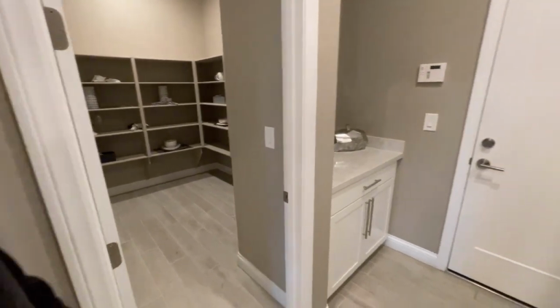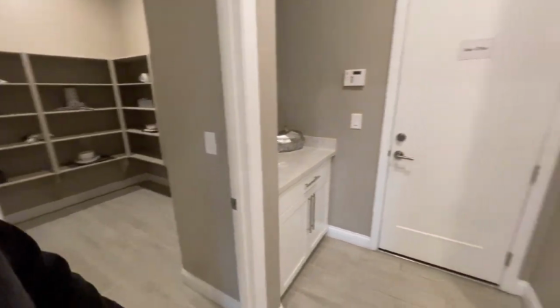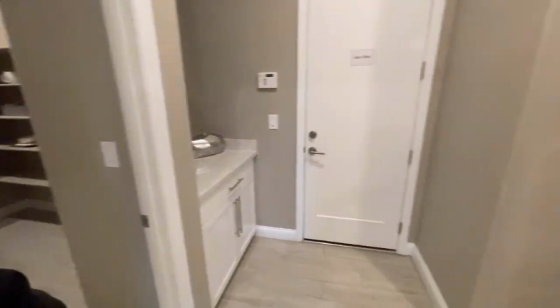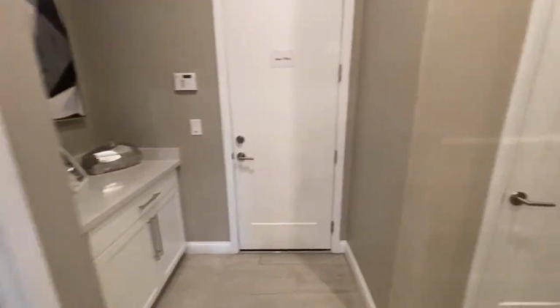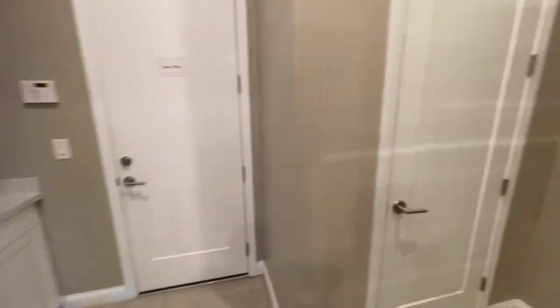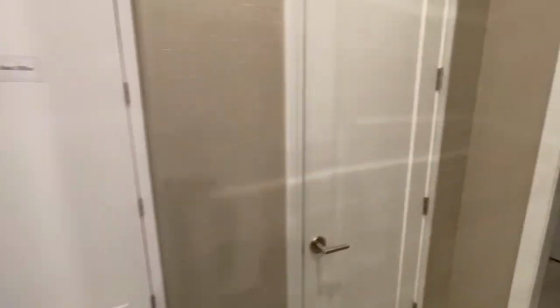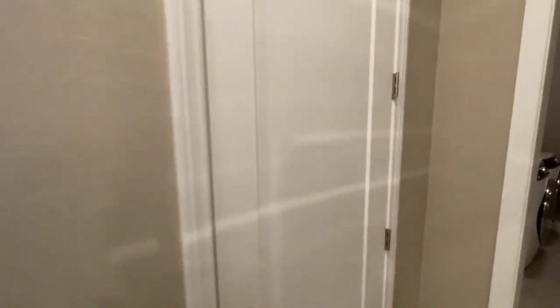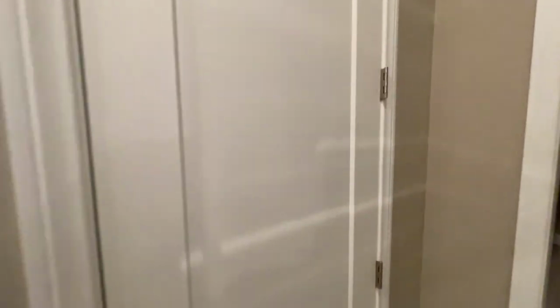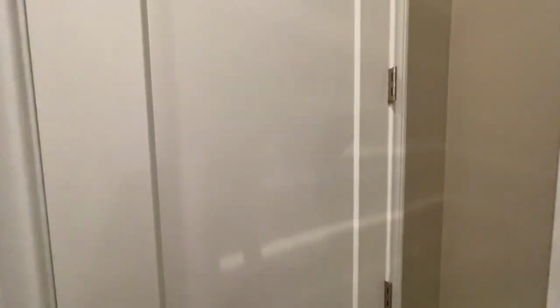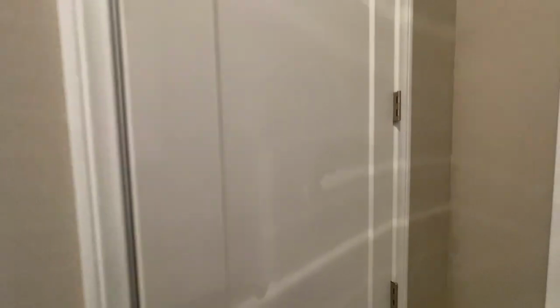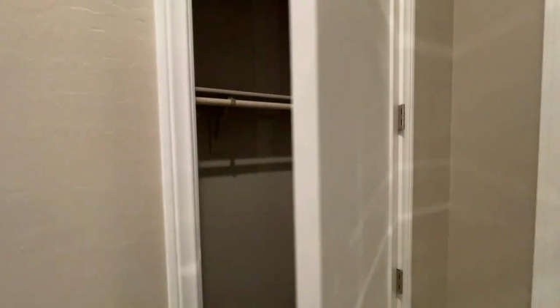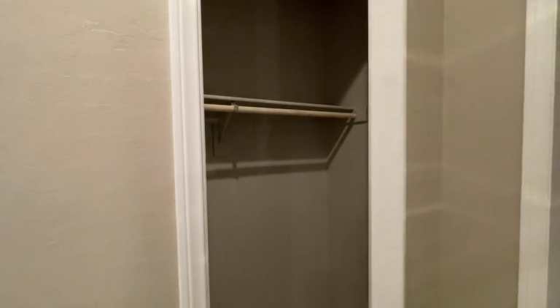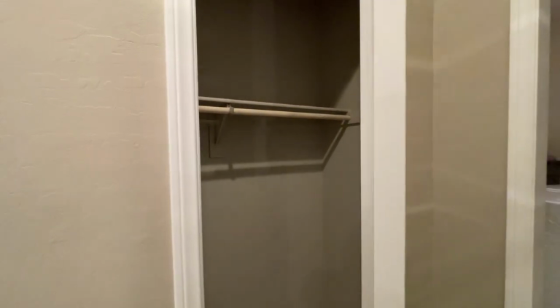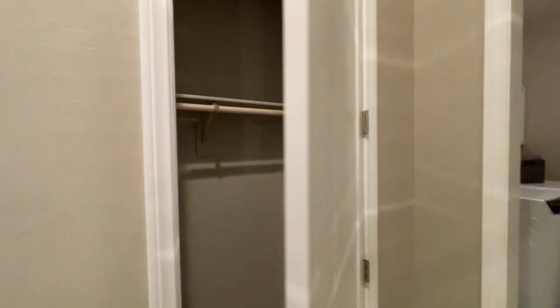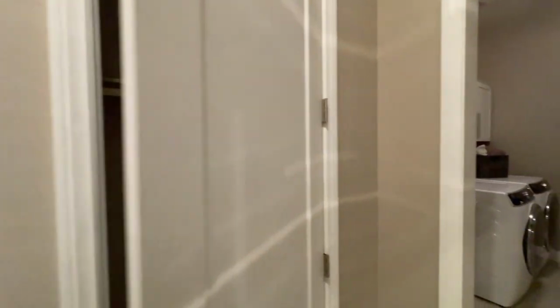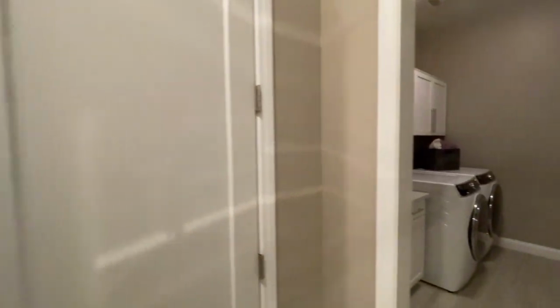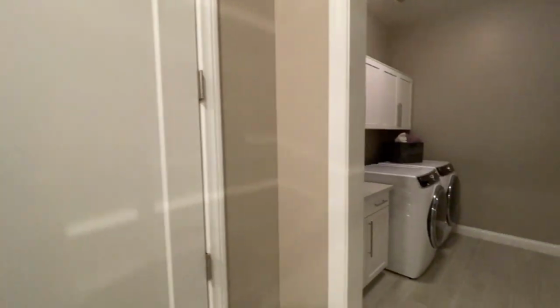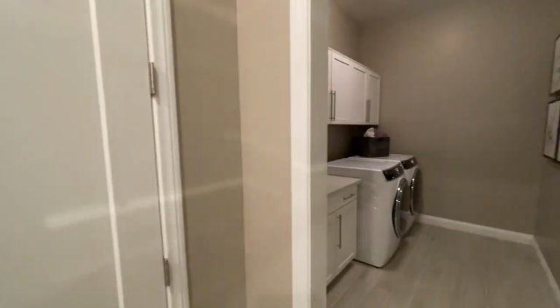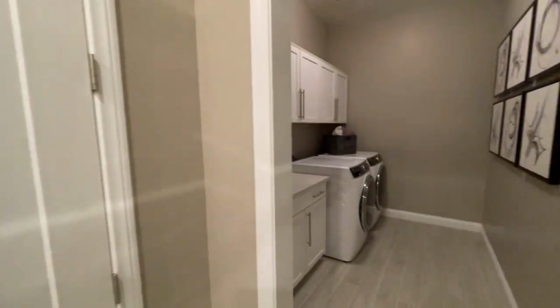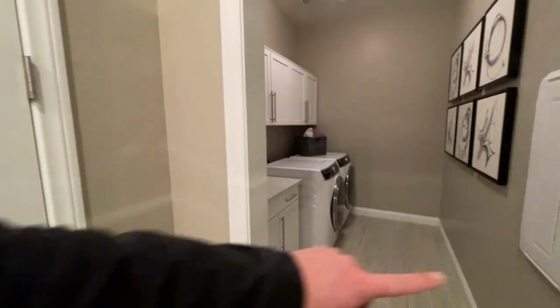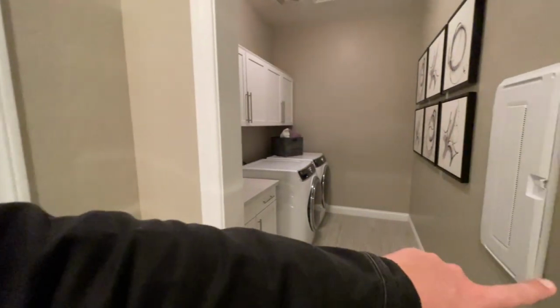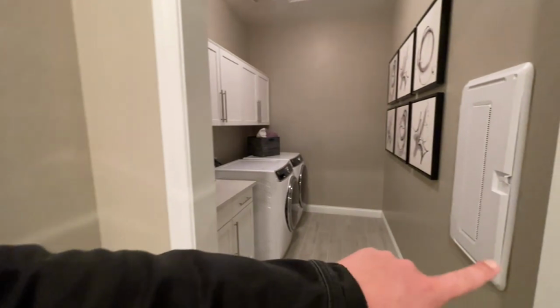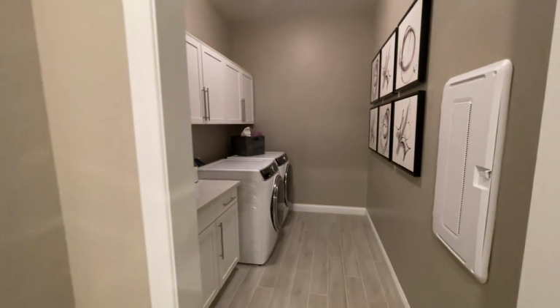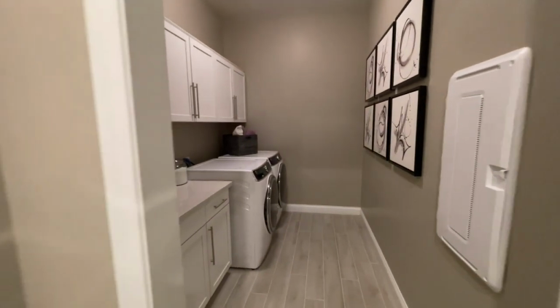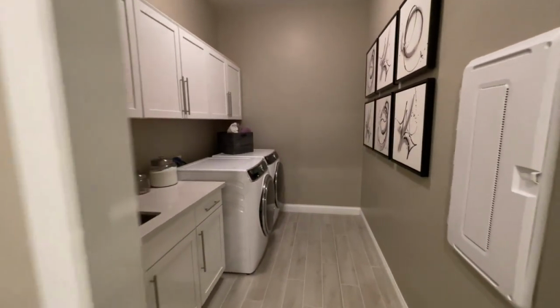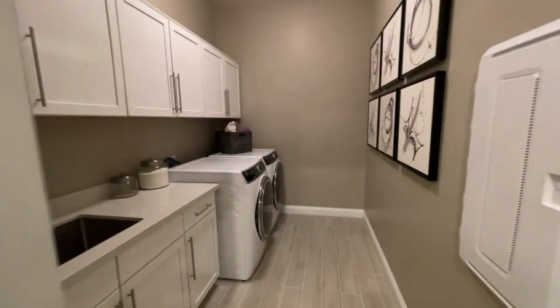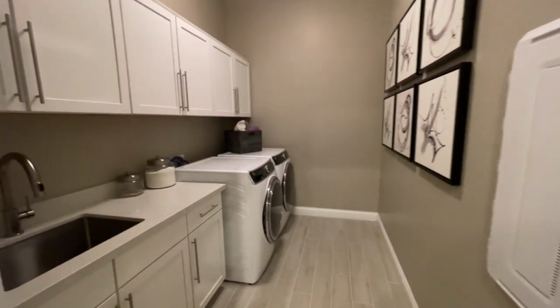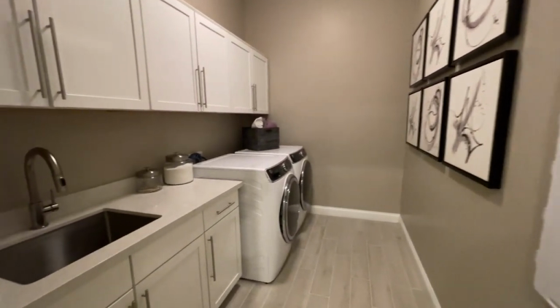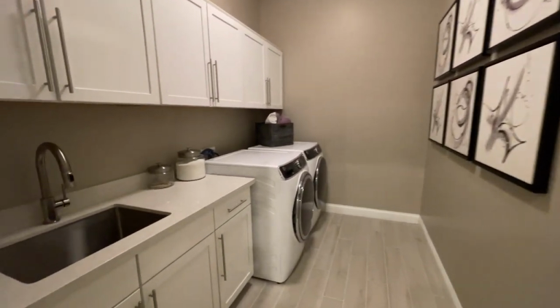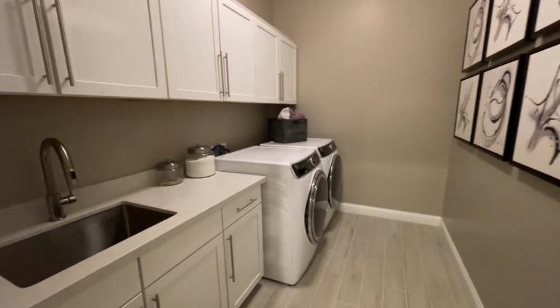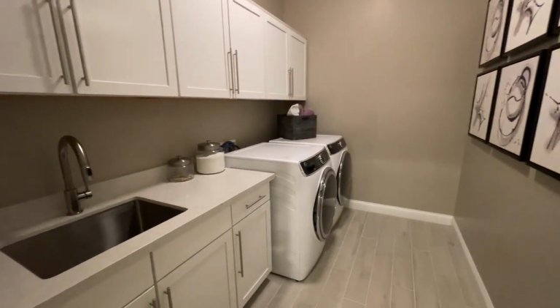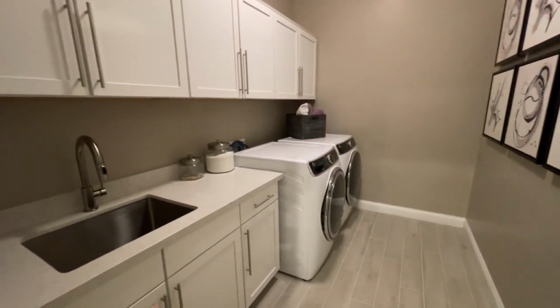And then we have, I'm guessing, linens. Coat closet right here as well — so that's nice, there are two coat closets. This is the box I was telling you about where you could put the modem and the router. And then we have our laundry room.